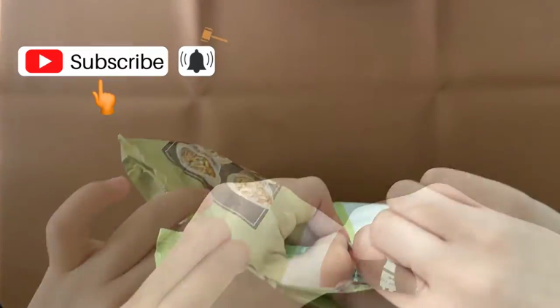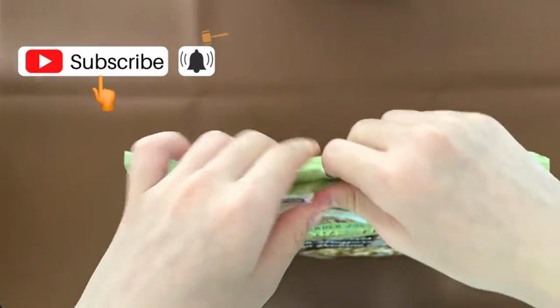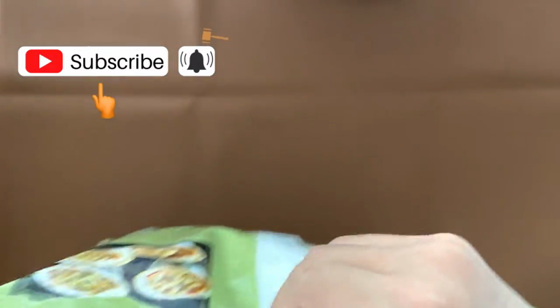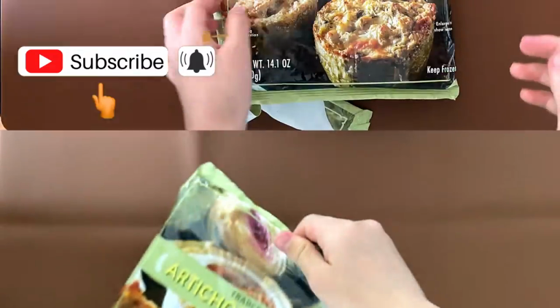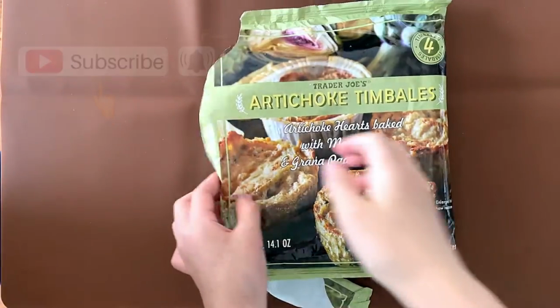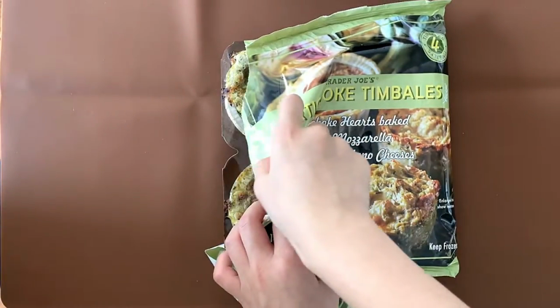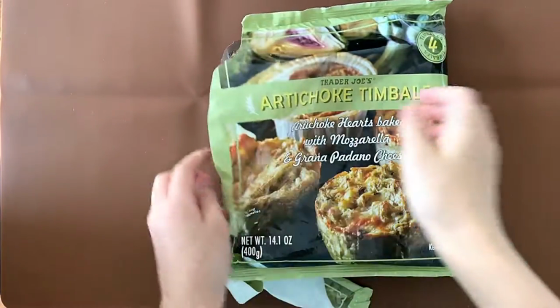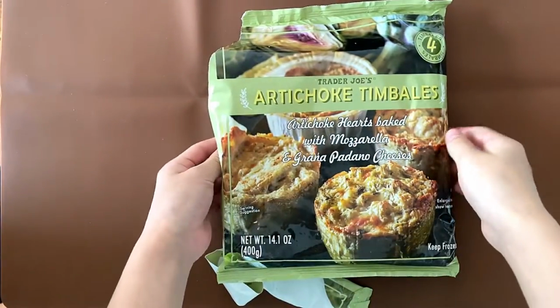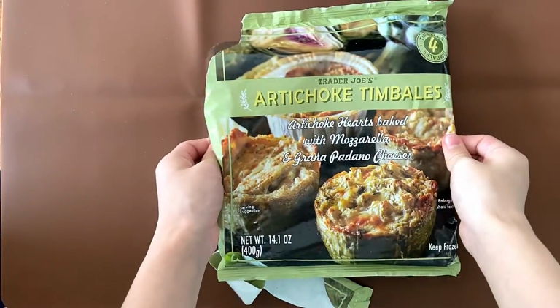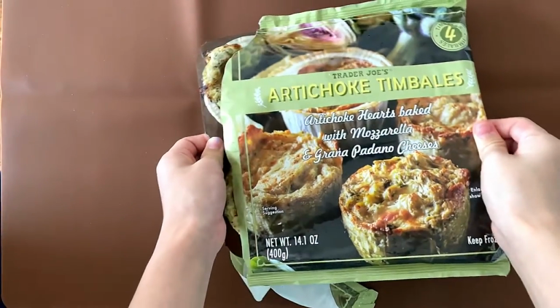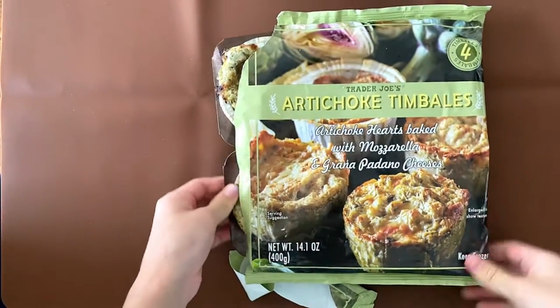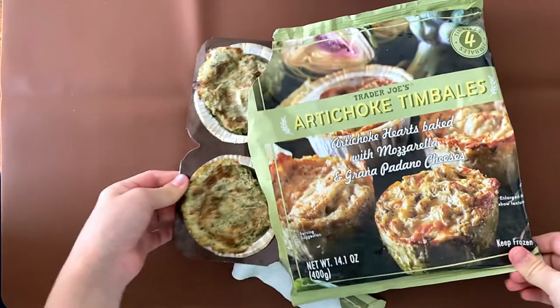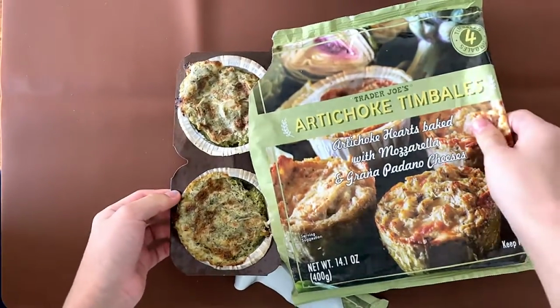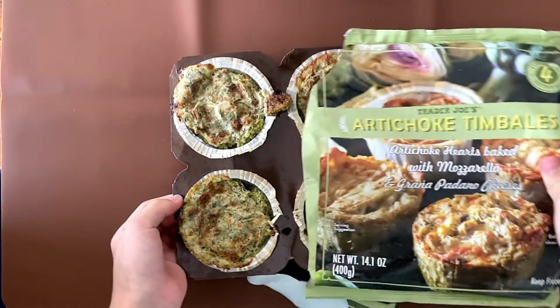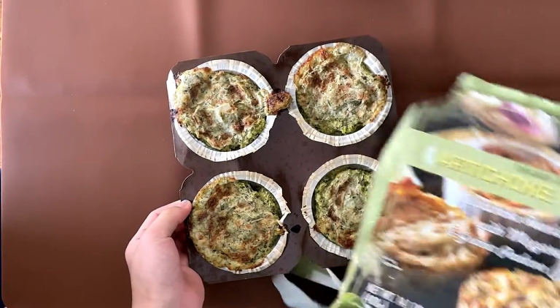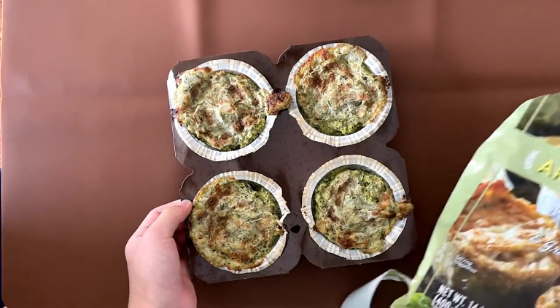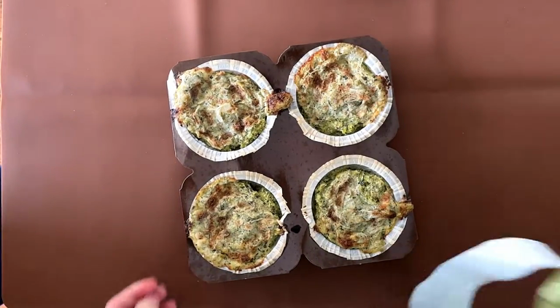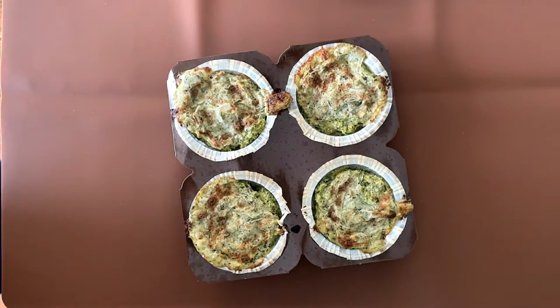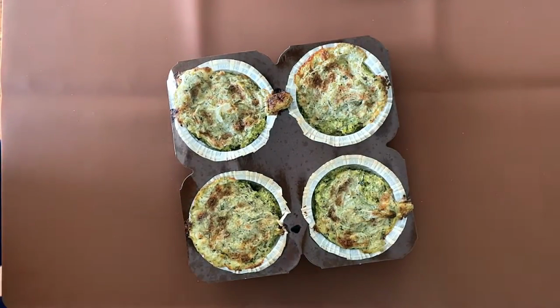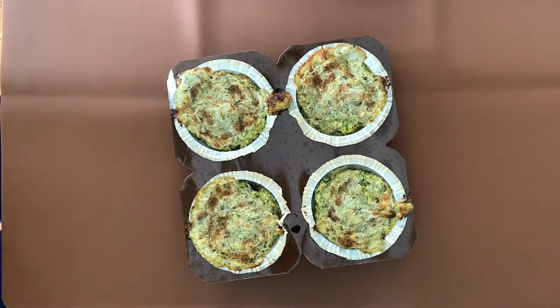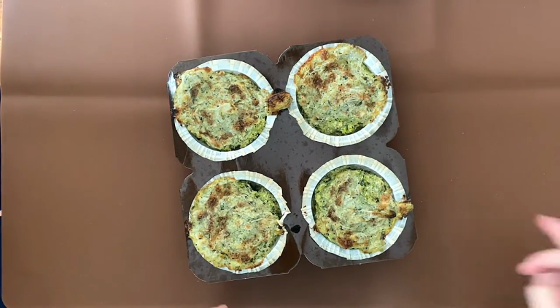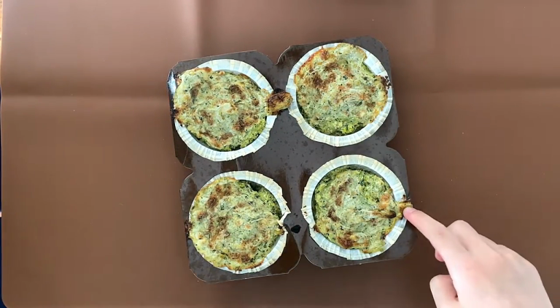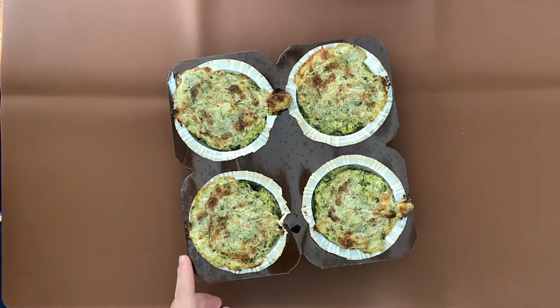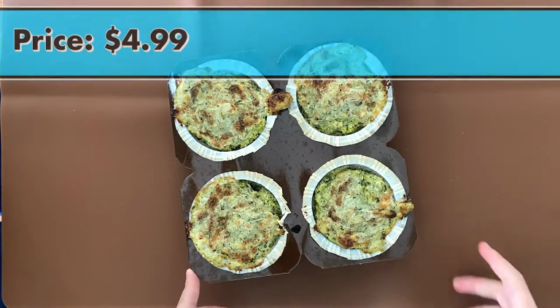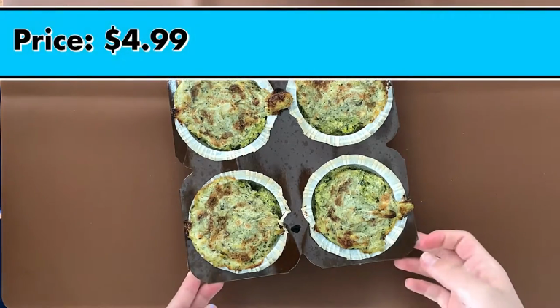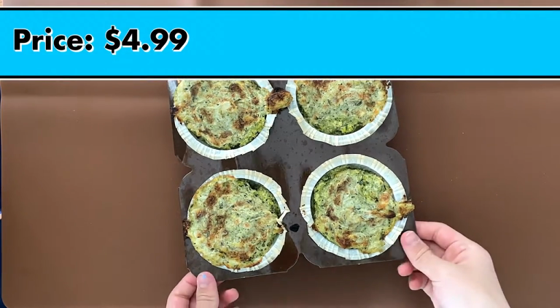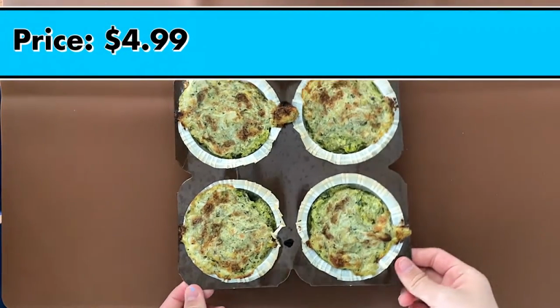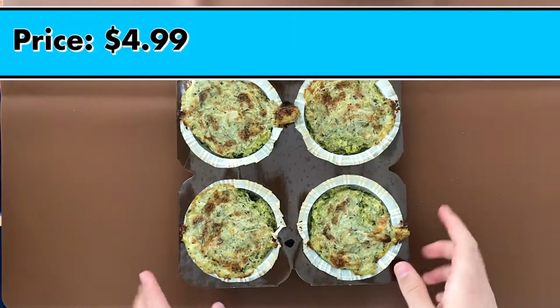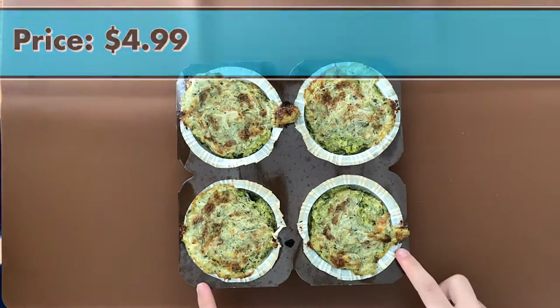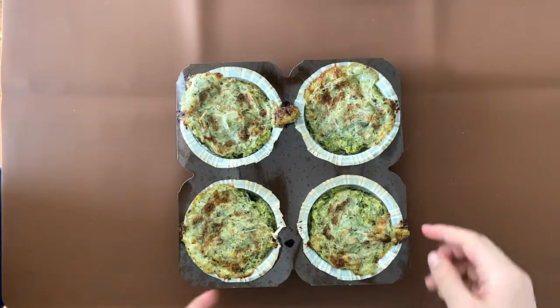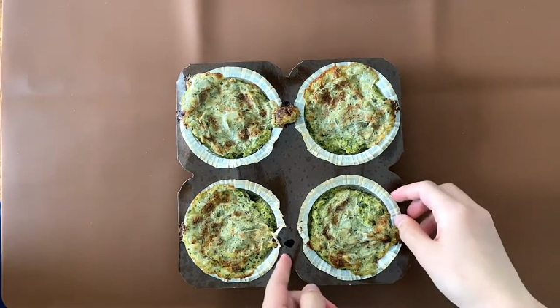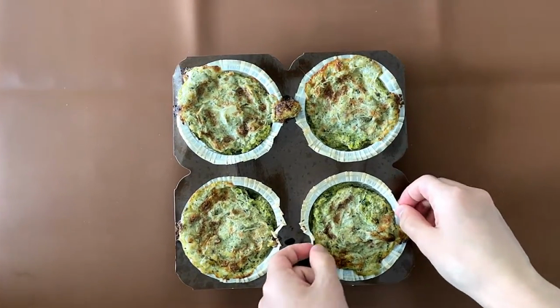My dad will do it. There's only four but they're quite big, so the price is $4.99 — I forgot to tell you that. So let's heat these up in the microwave.